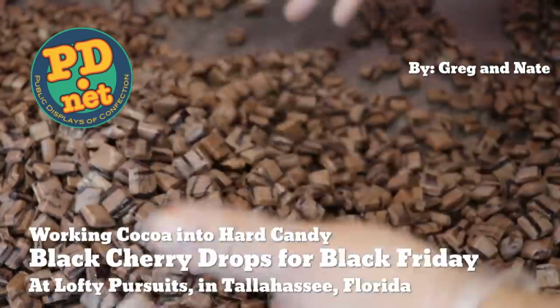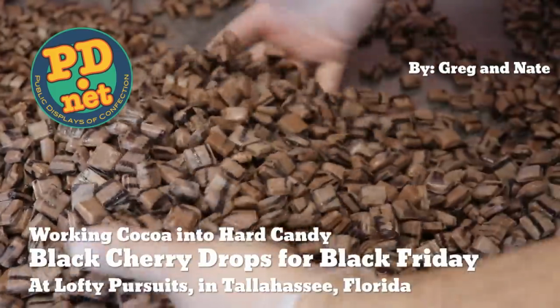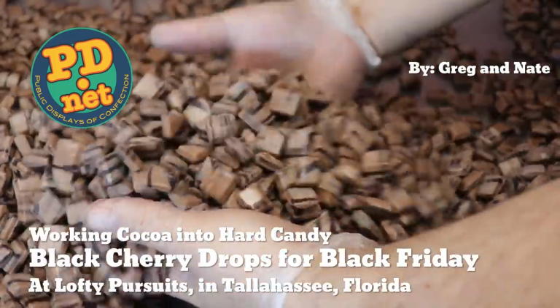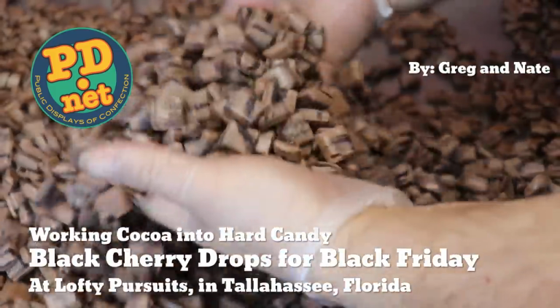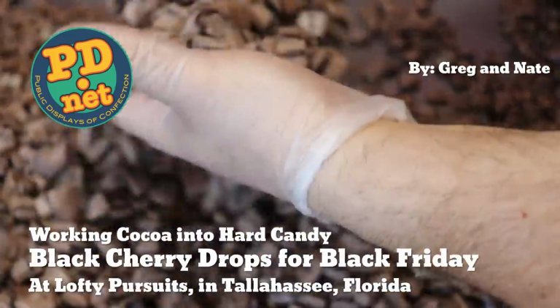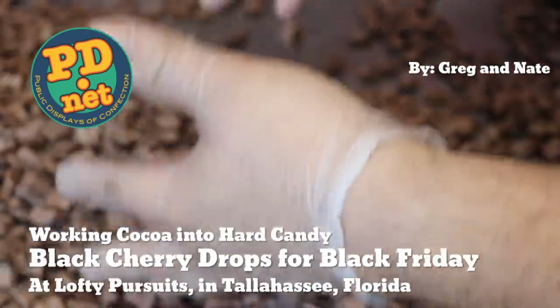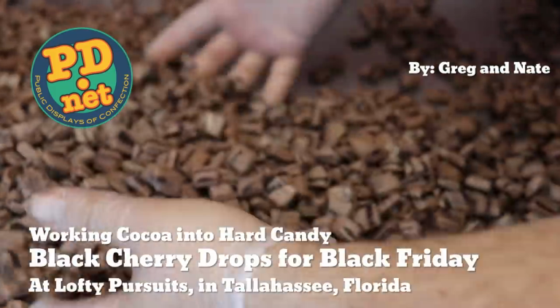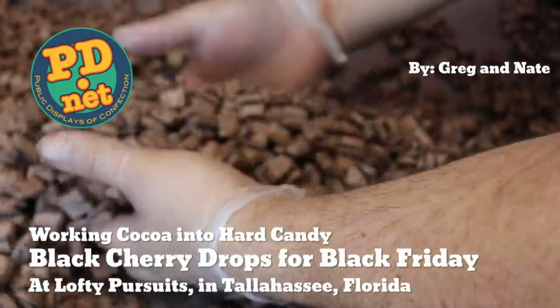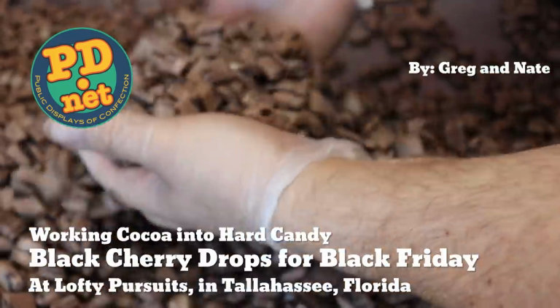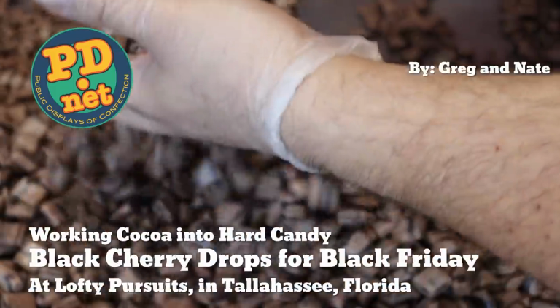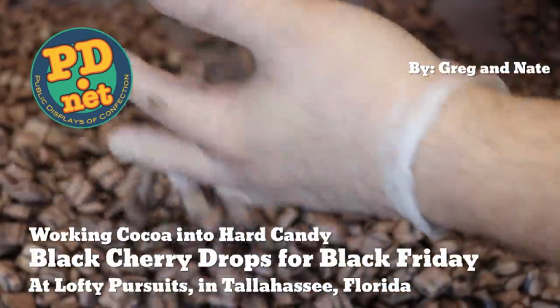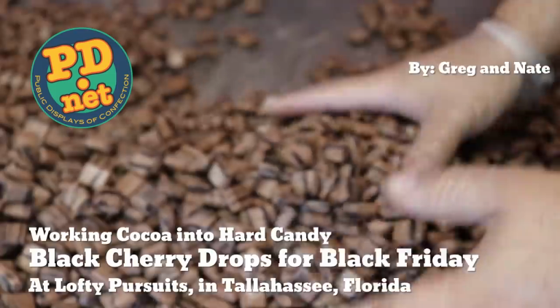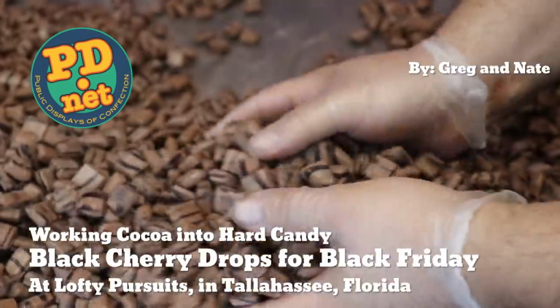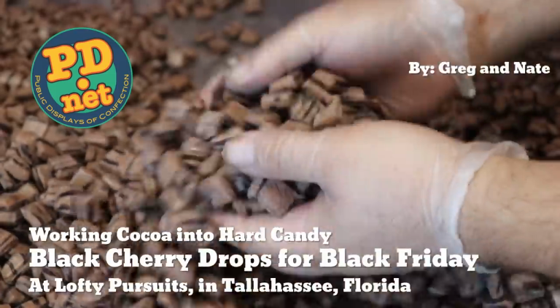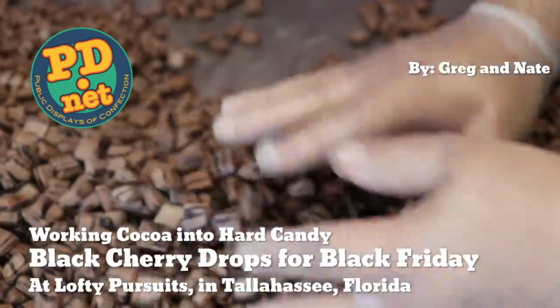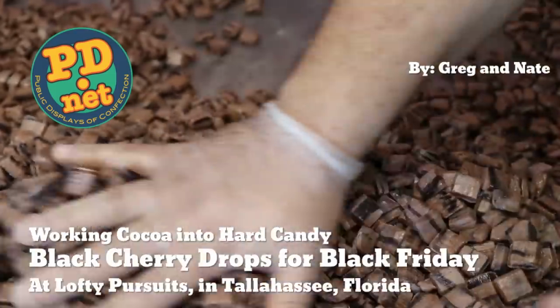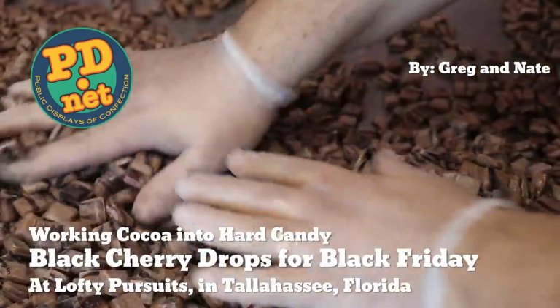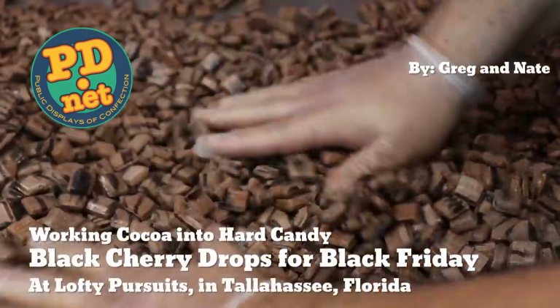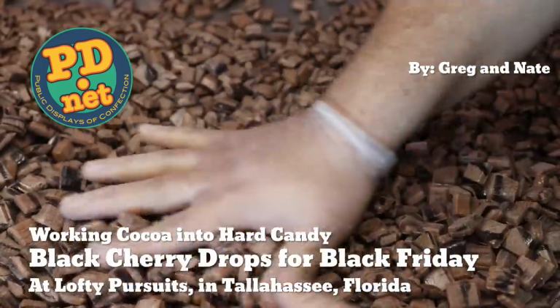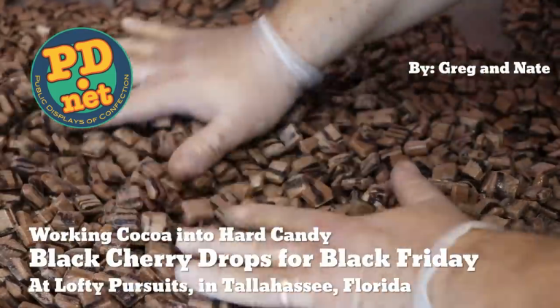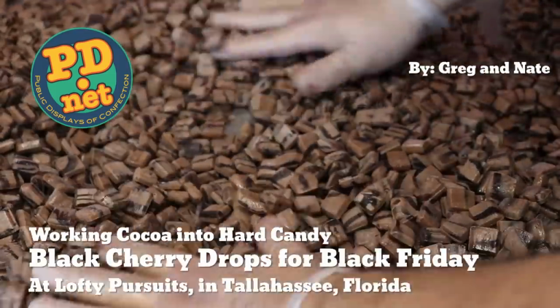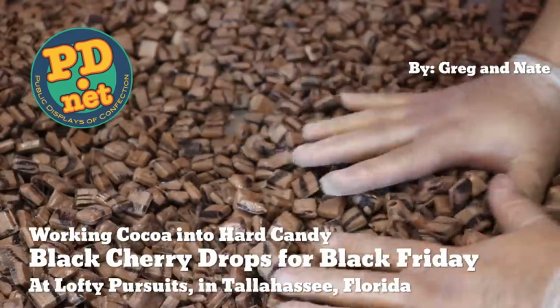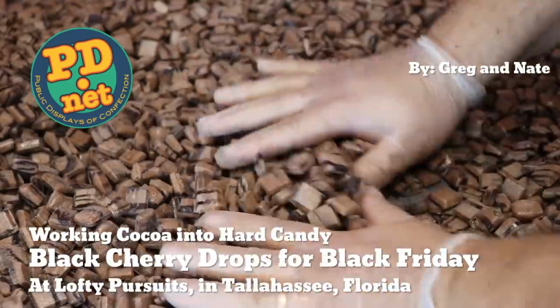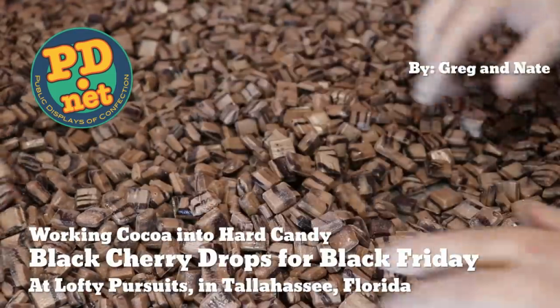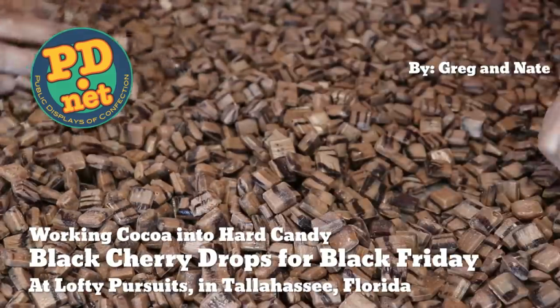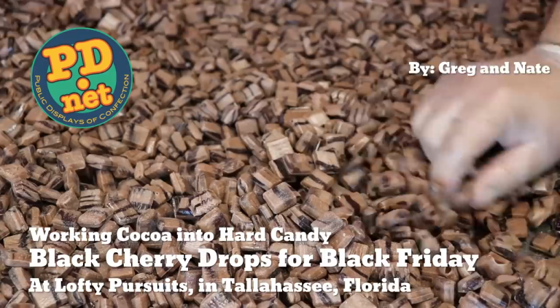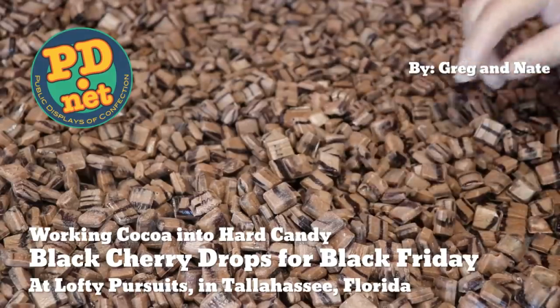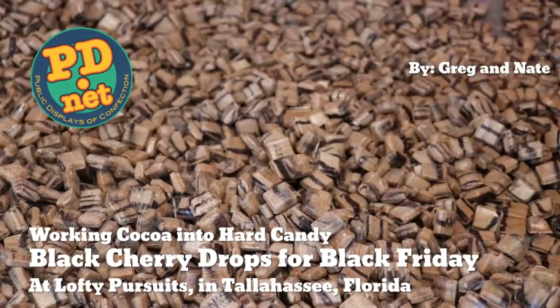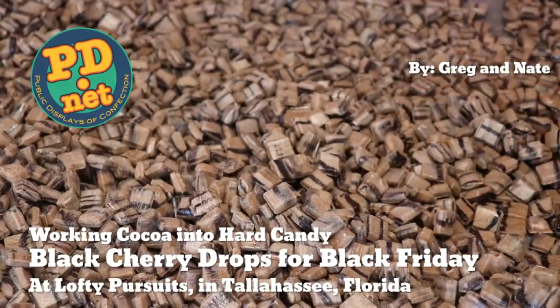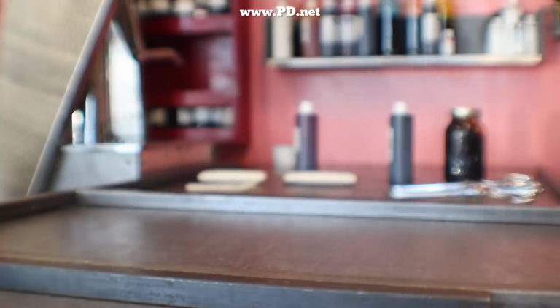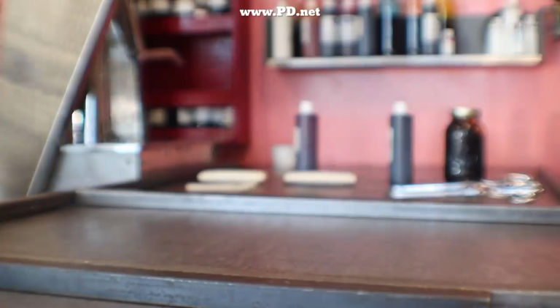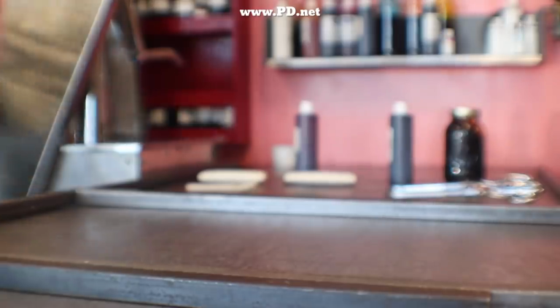Hello. Welcome to Lofty Pursuits and Public Displays at Confection in Tallahassee, Florida. This is Greg. Today we're going to make some black cherry chocolate hard candies for Black Friday.